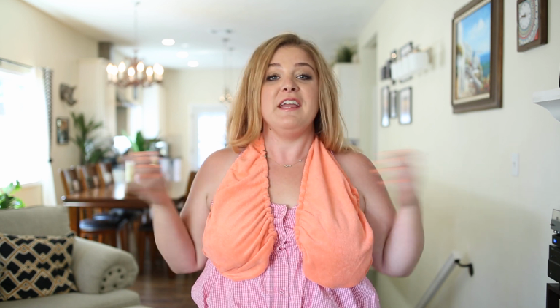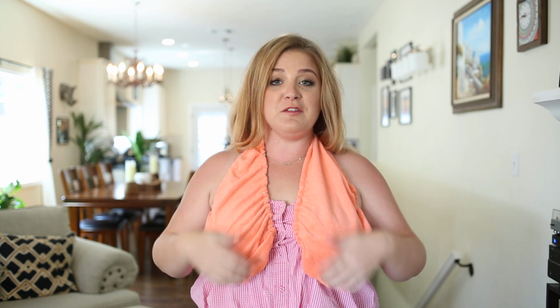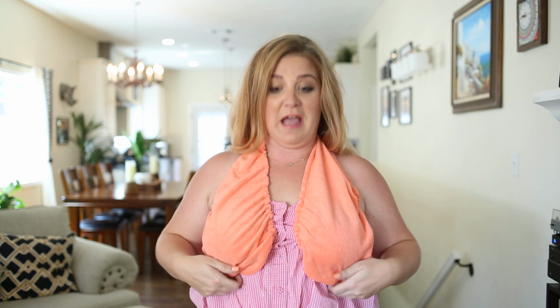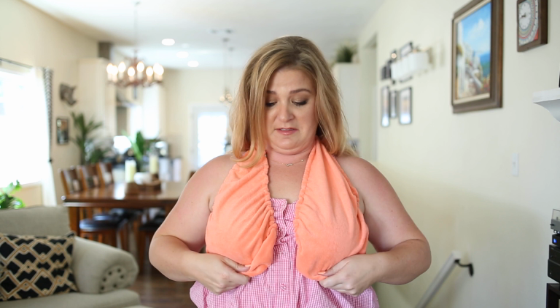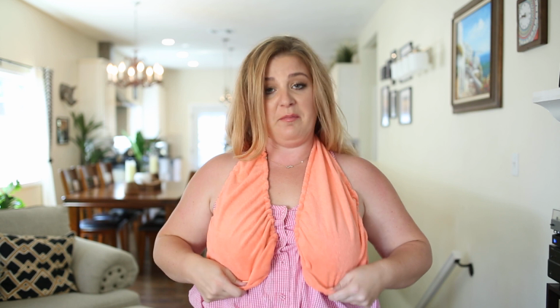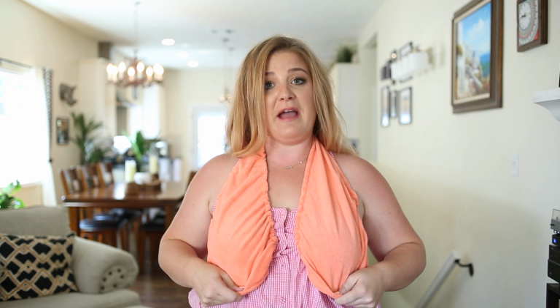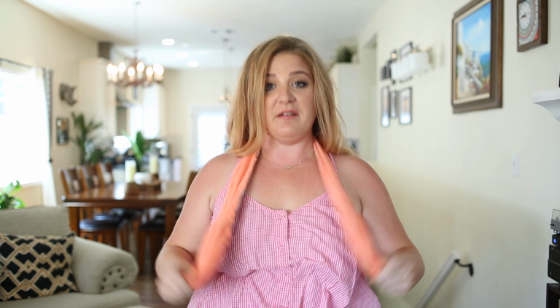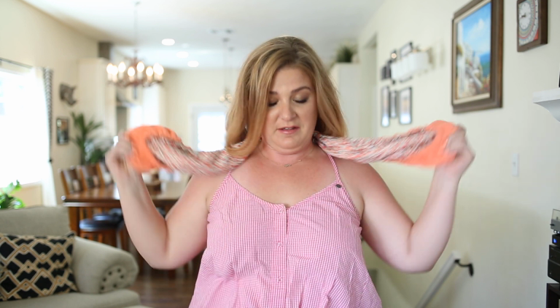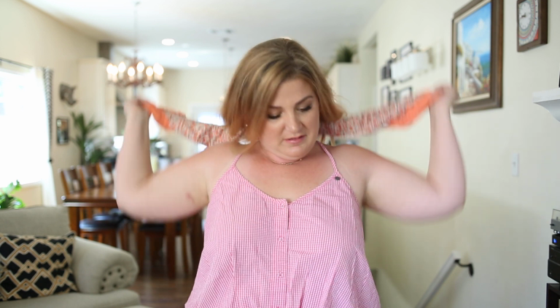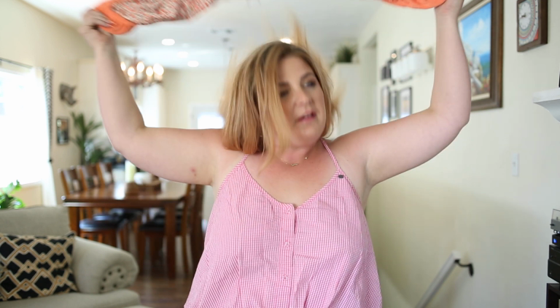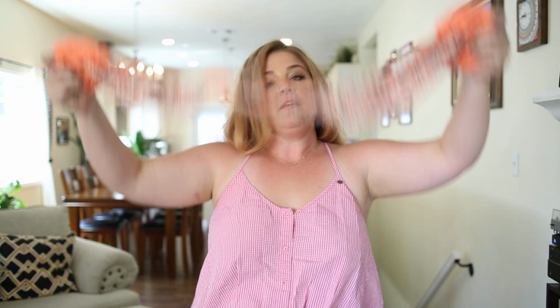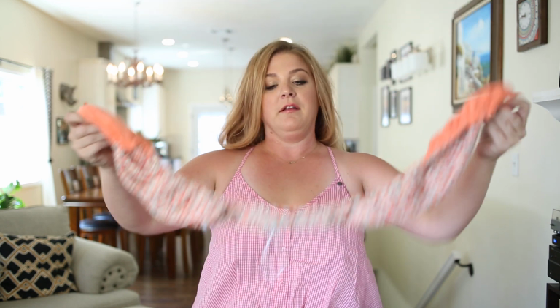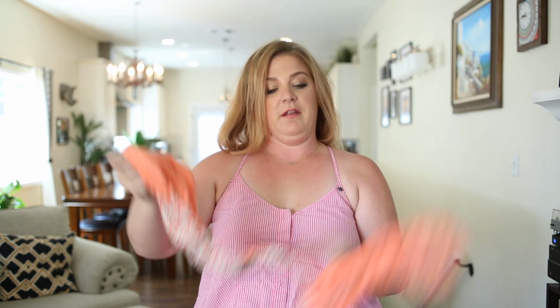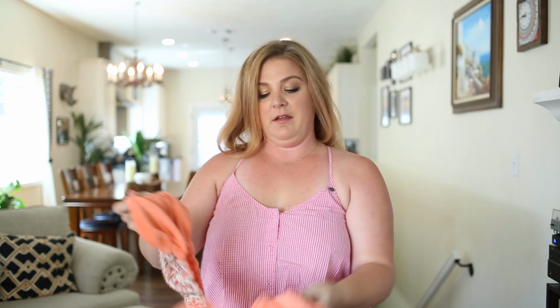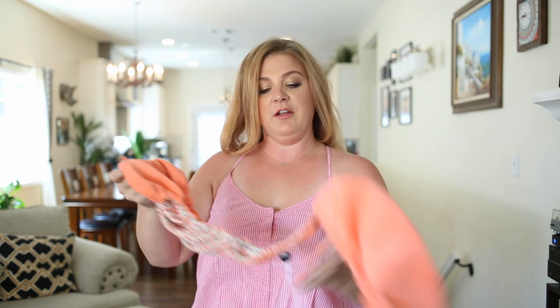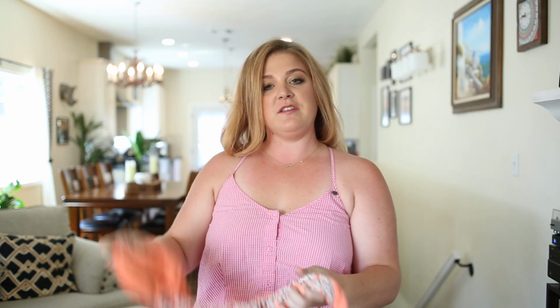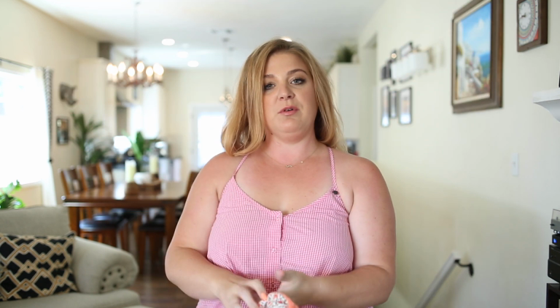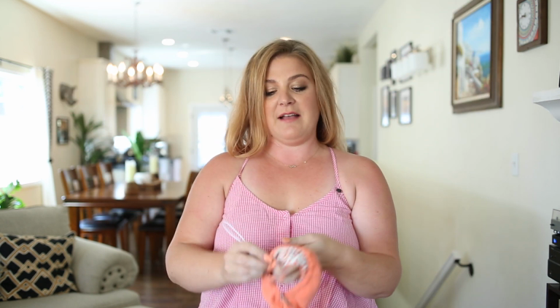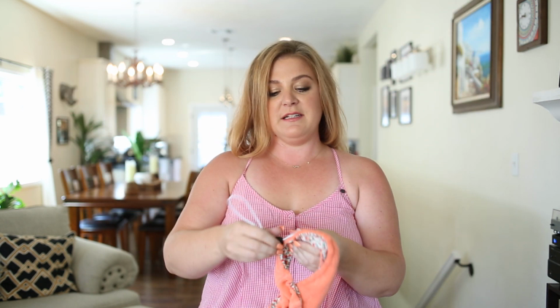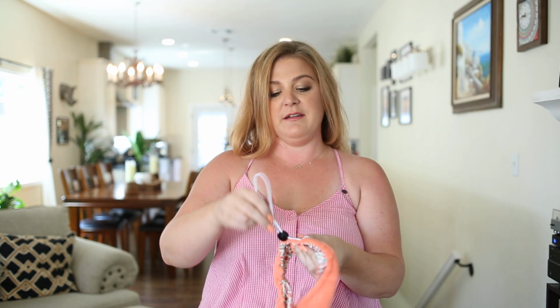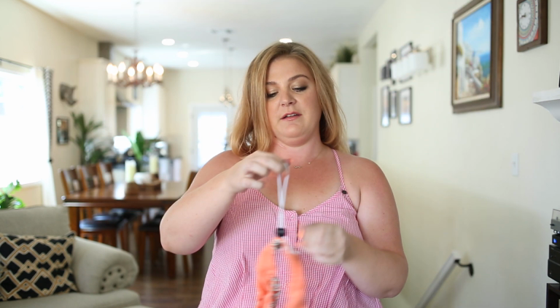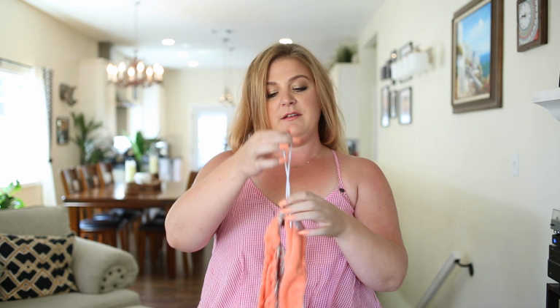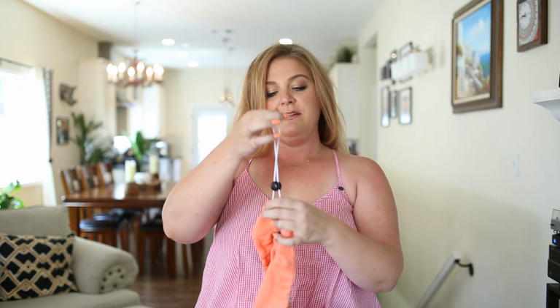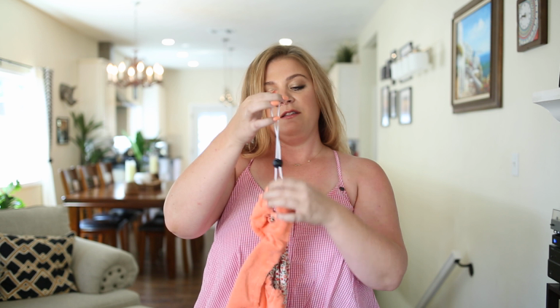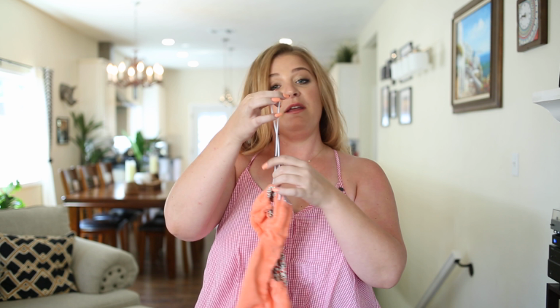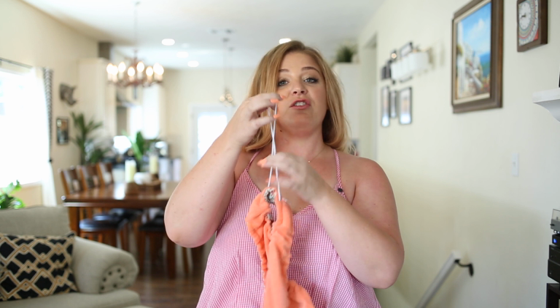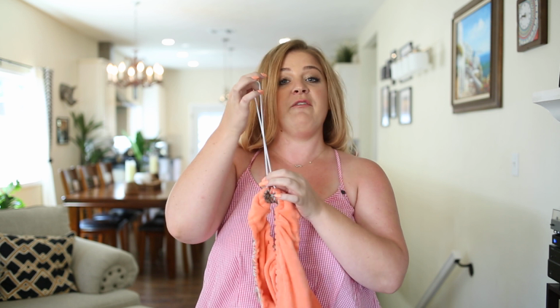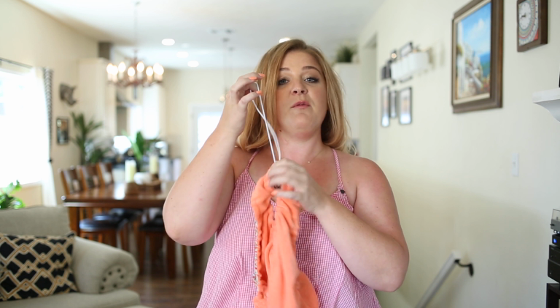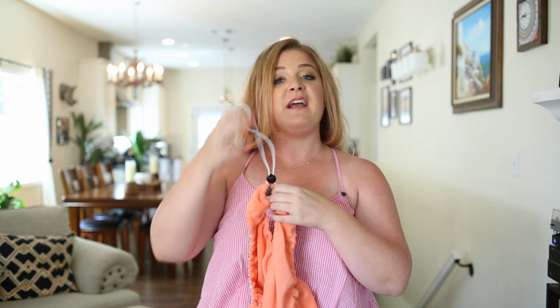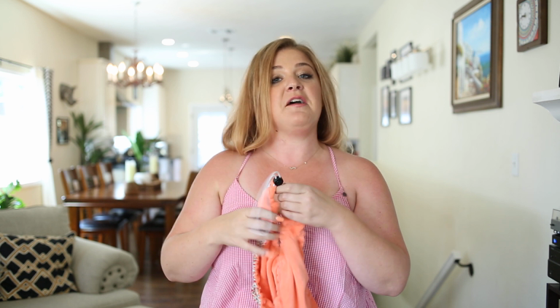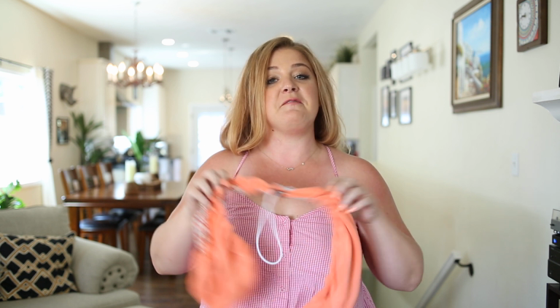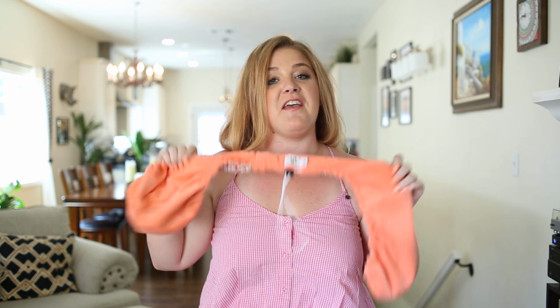It also has in the back adjustable elastic to make sure that every woman has a custom fit.